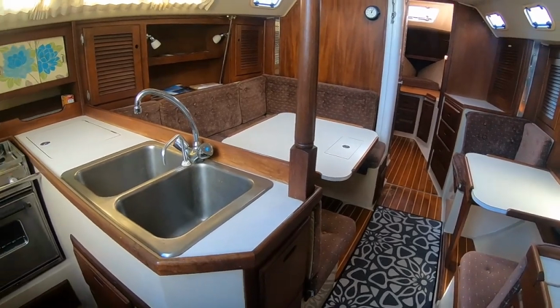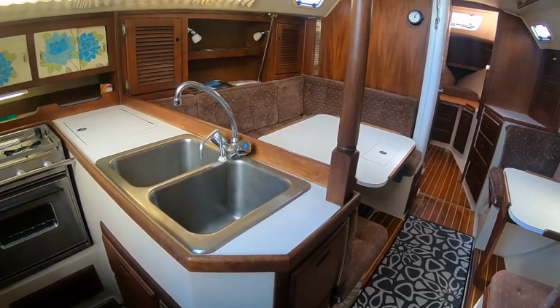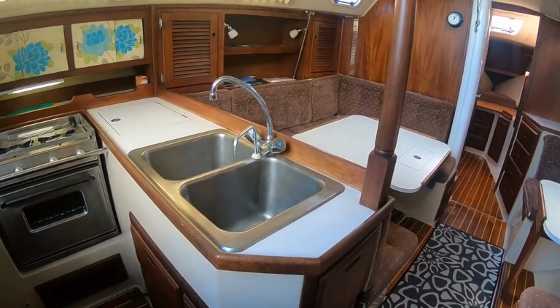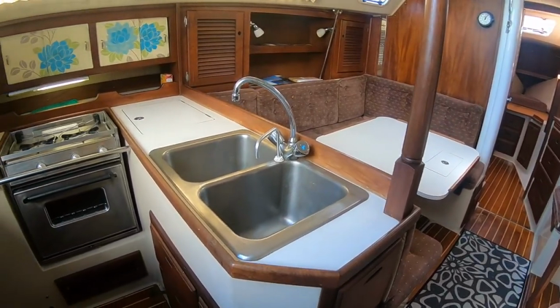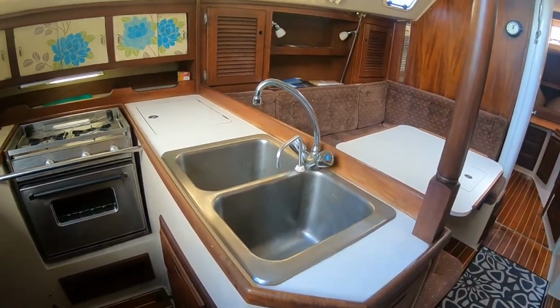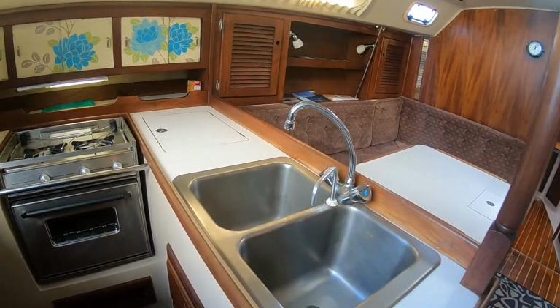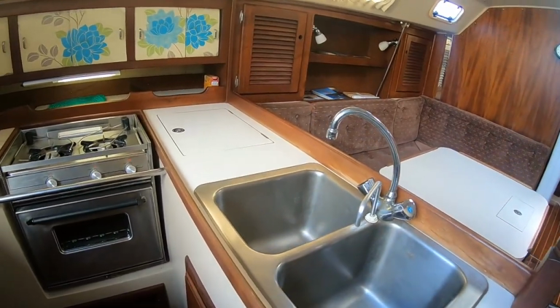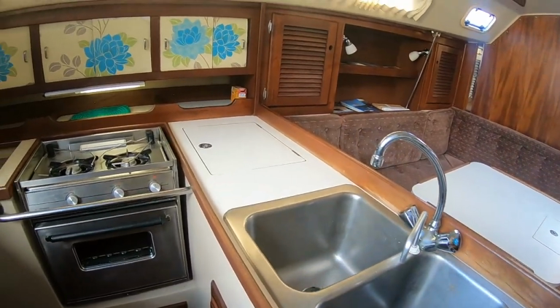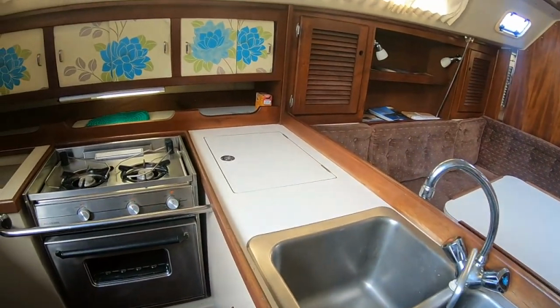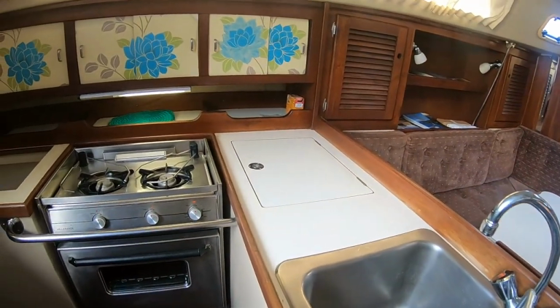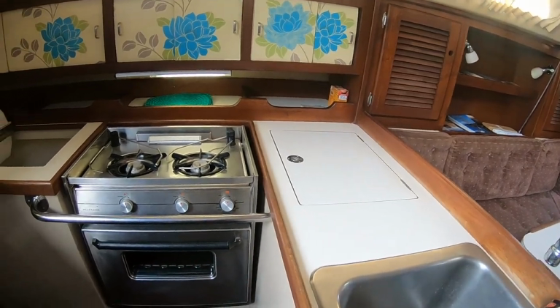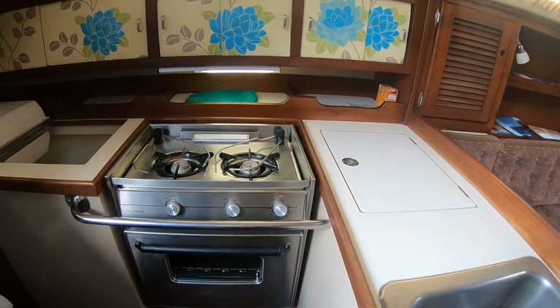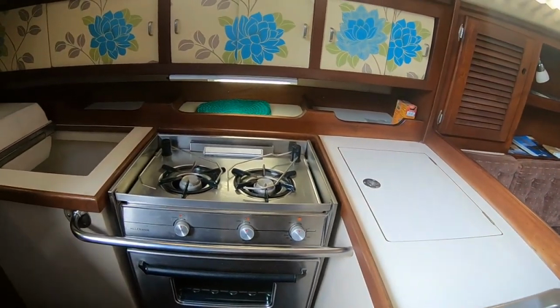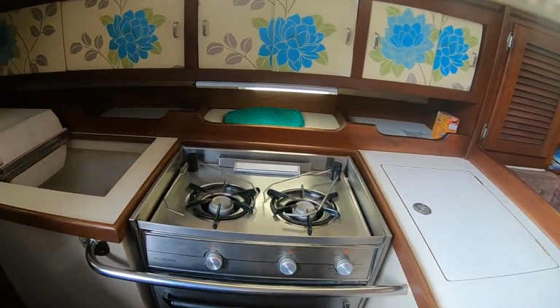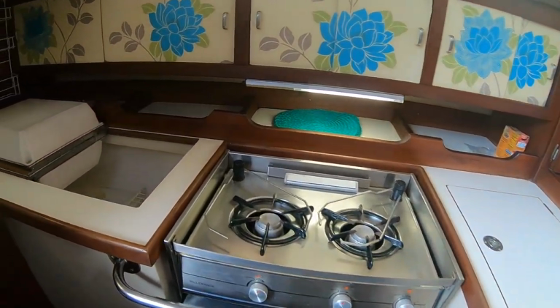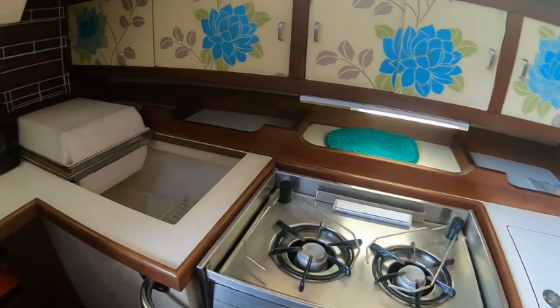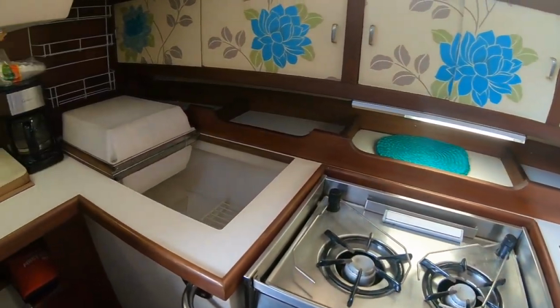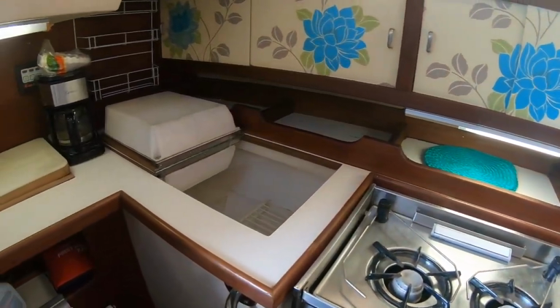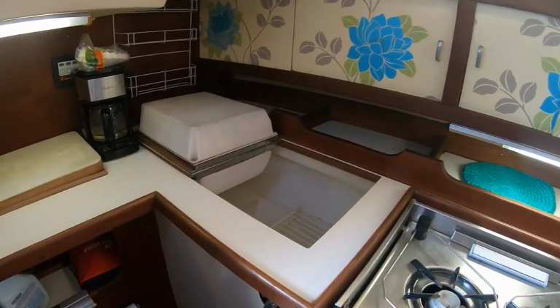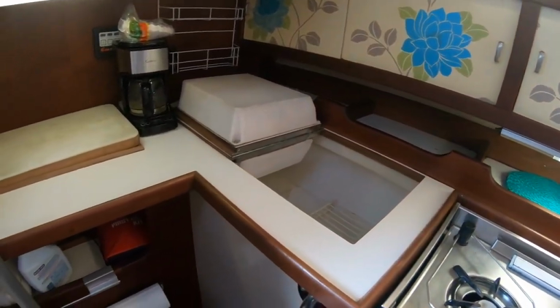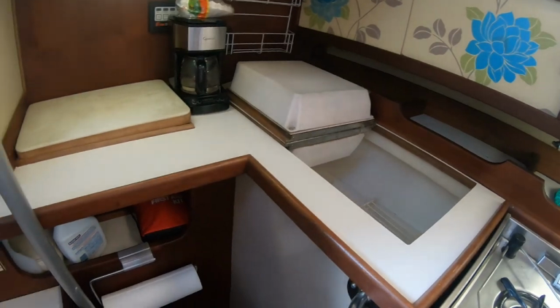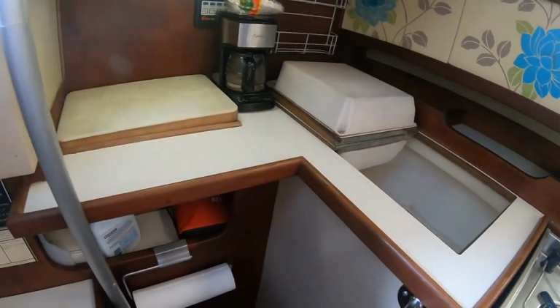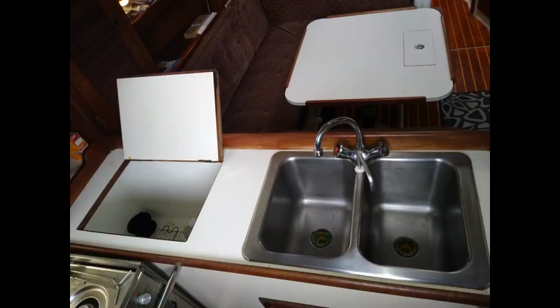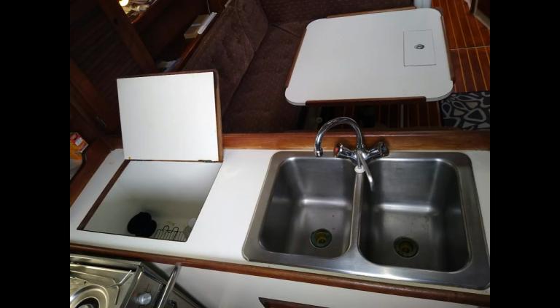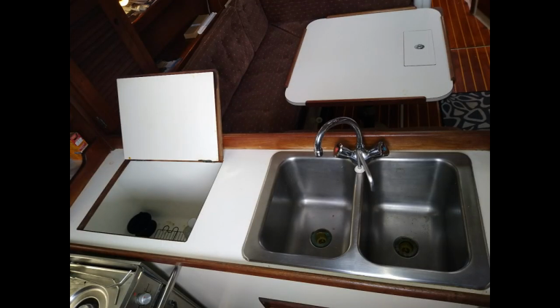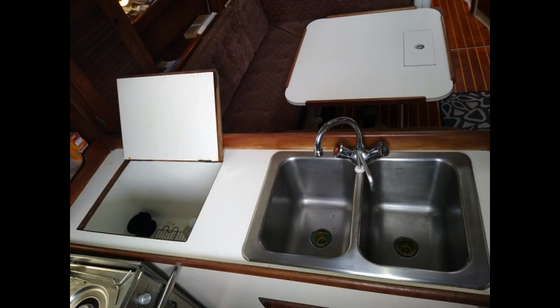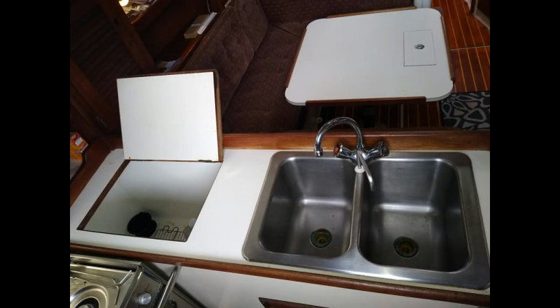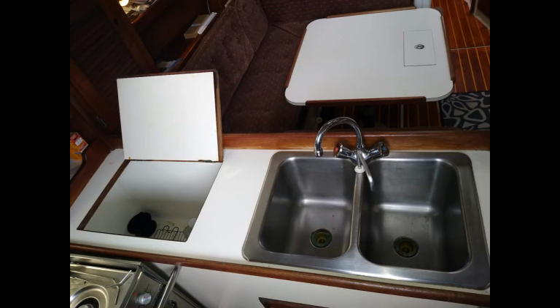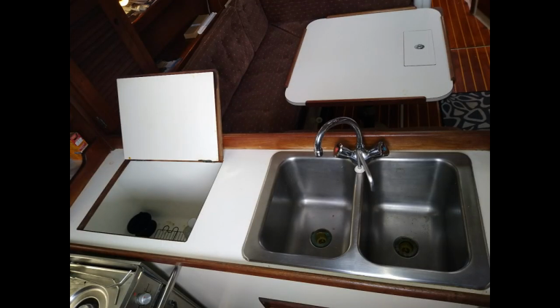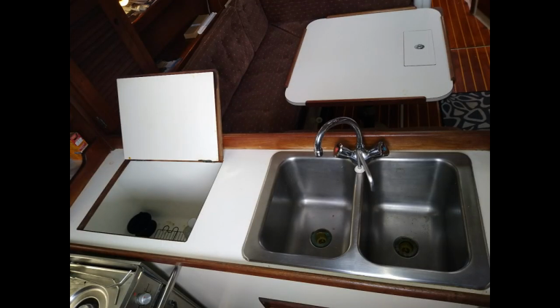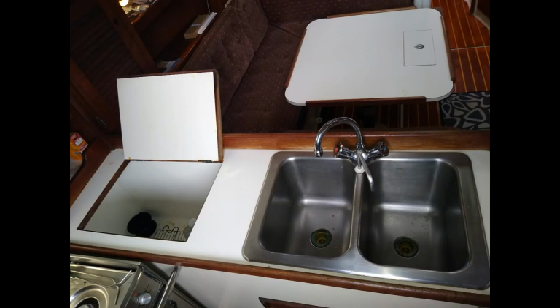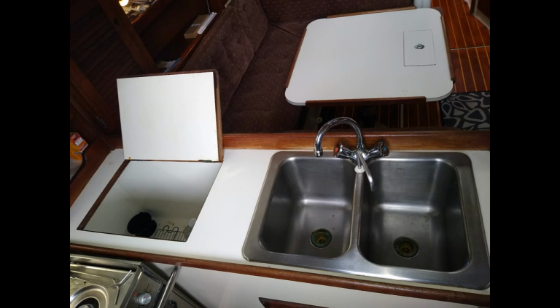You will find the galley on your port side with a gimballed, two-burner Hillerange stainless steel stove and oven, which is standard equipment, along with the two basin deep well sinks and the fridge-freezer-icebox combination.